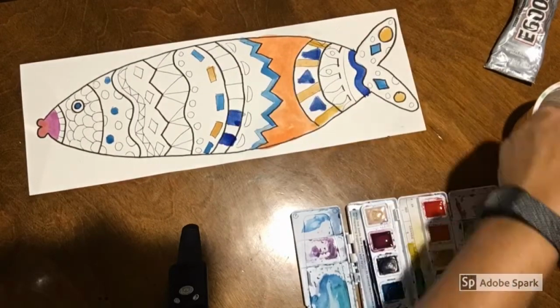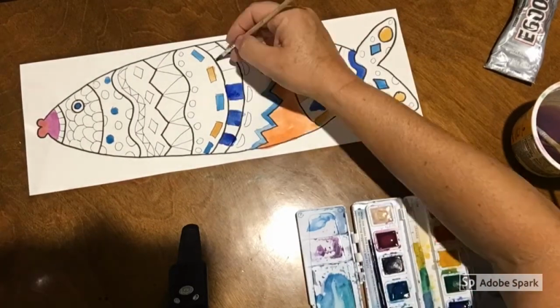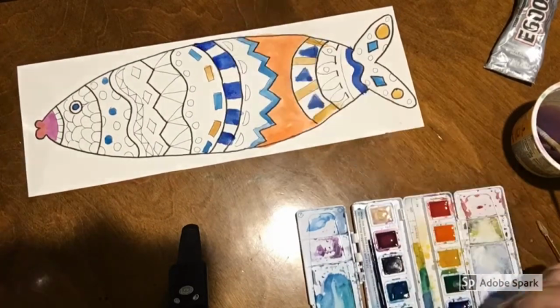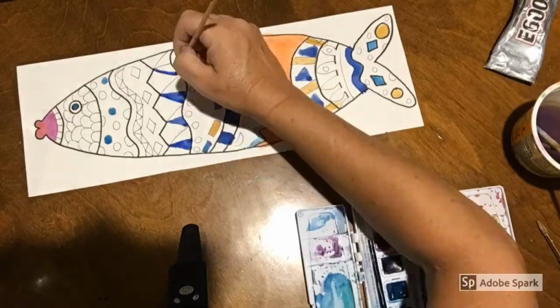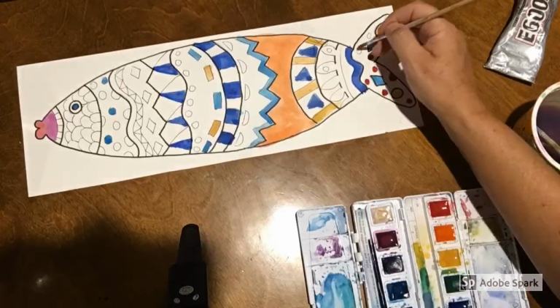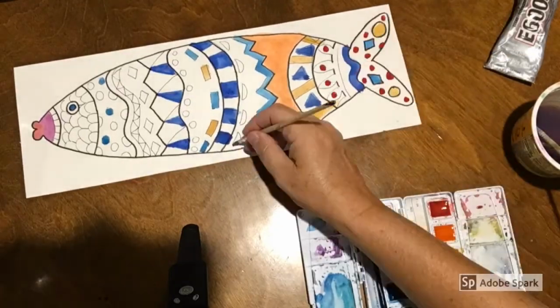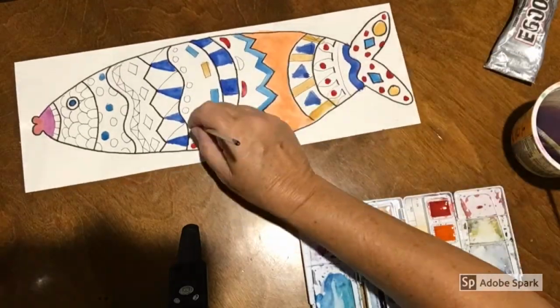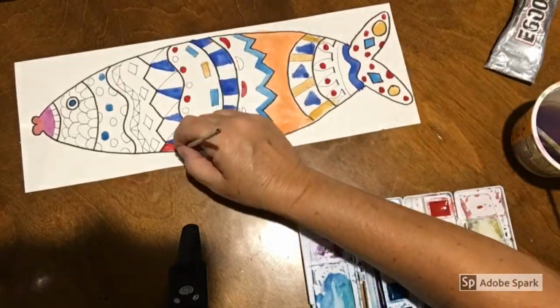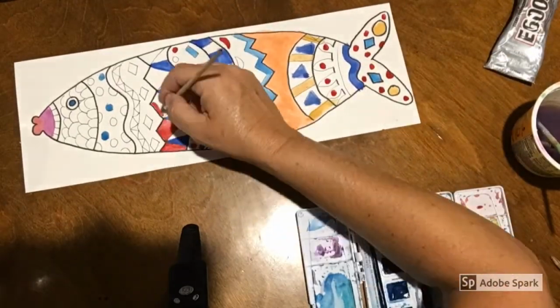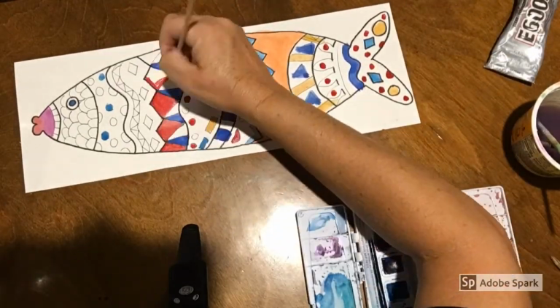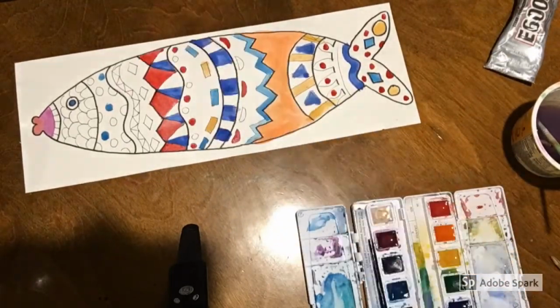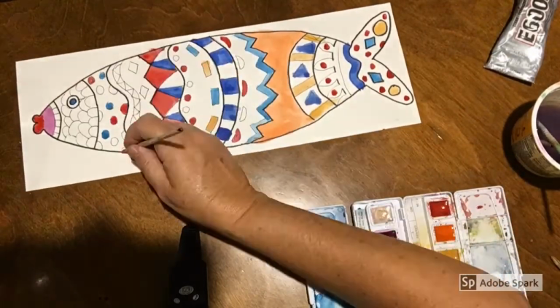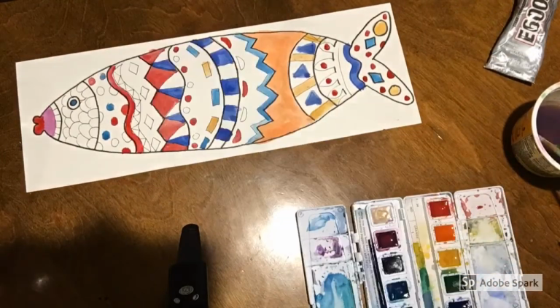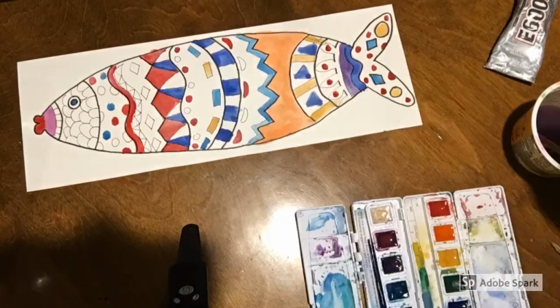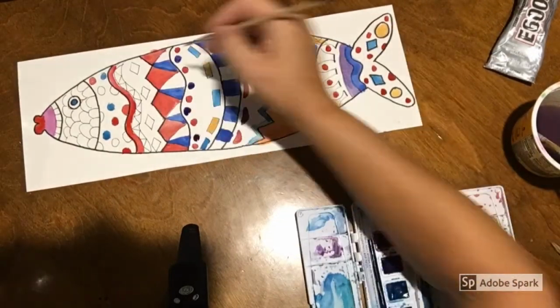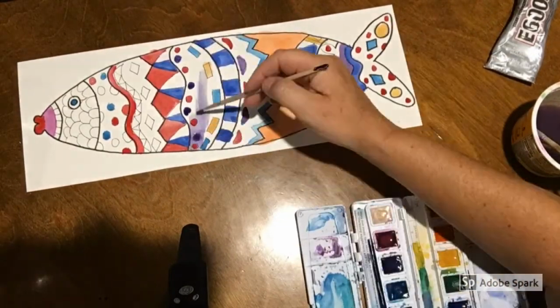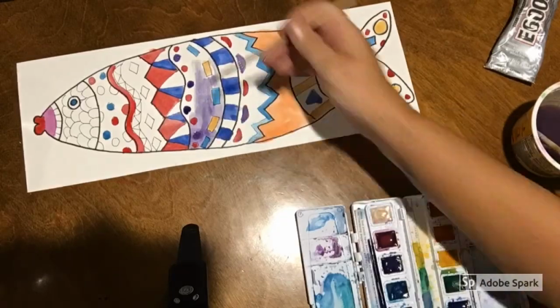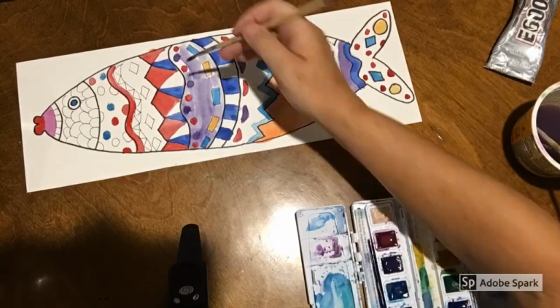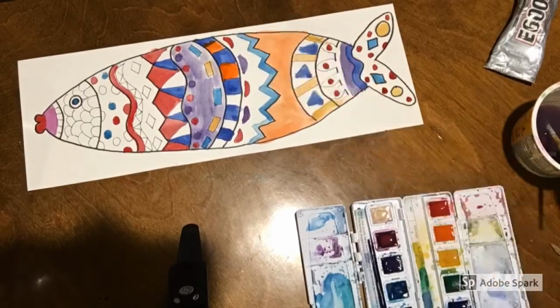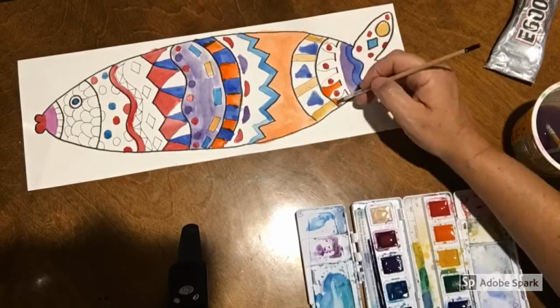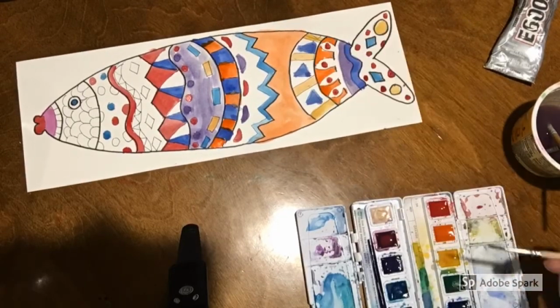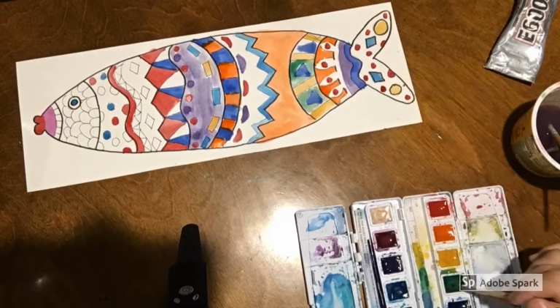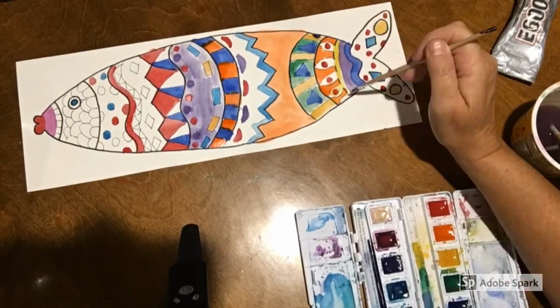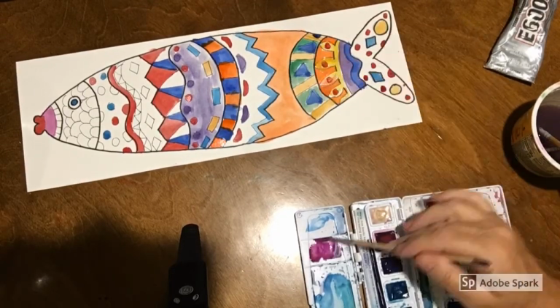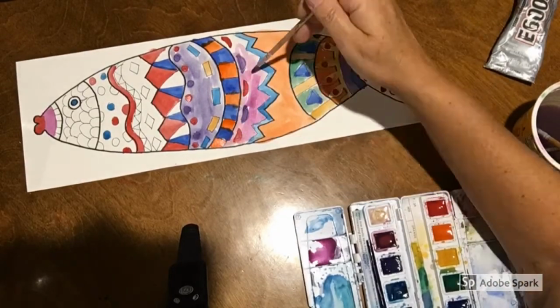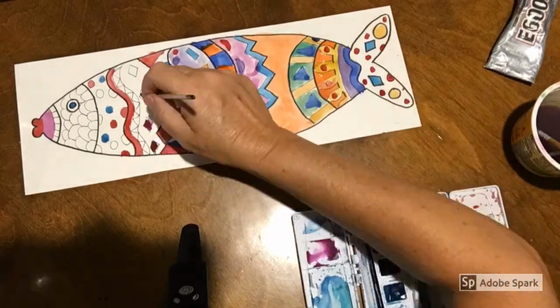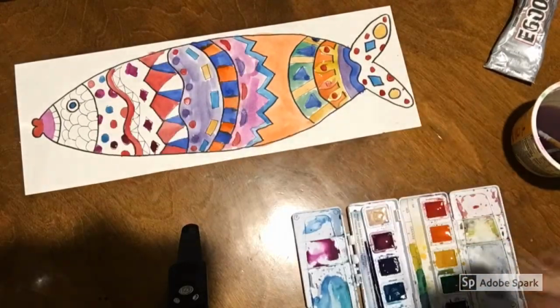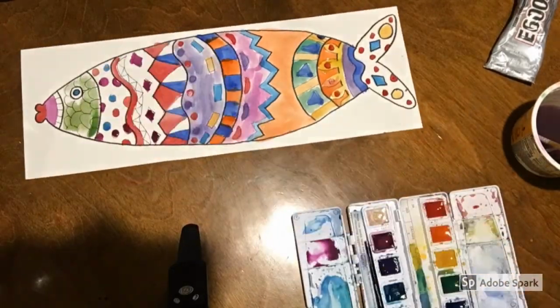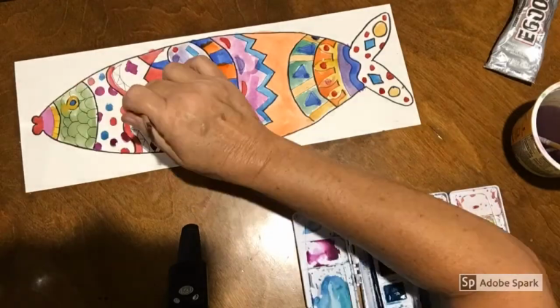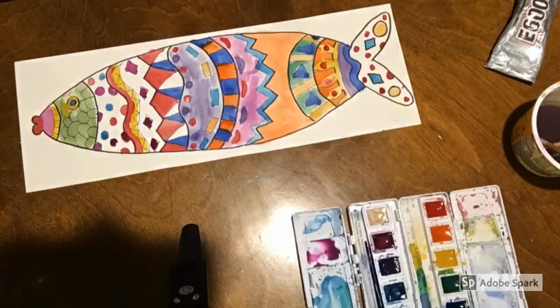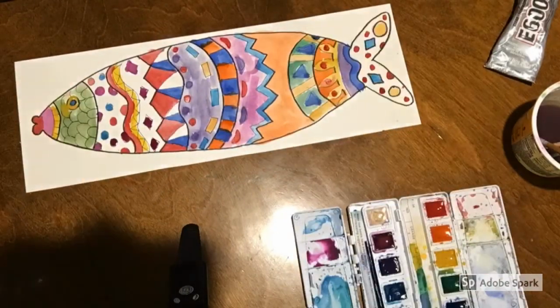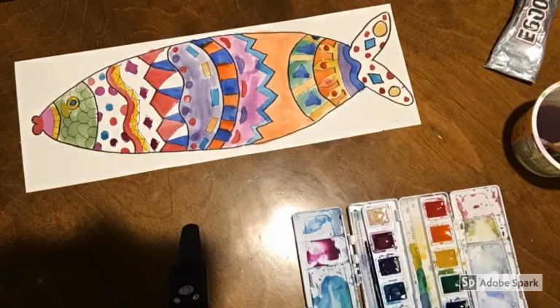I'm going to show you how — when we zoom together, we'll talk about all the attributes of watercolors. I can't wait to see what you create. I love the one that I made. It's so colorful.